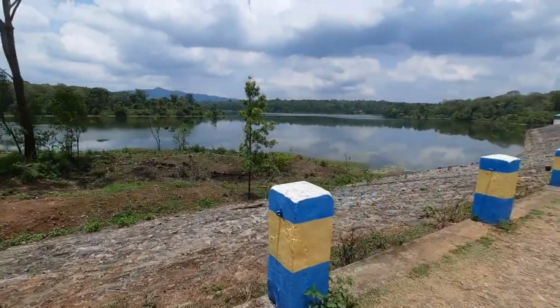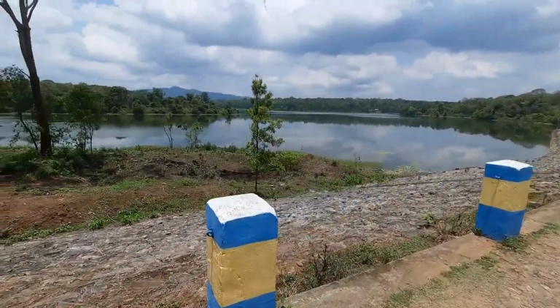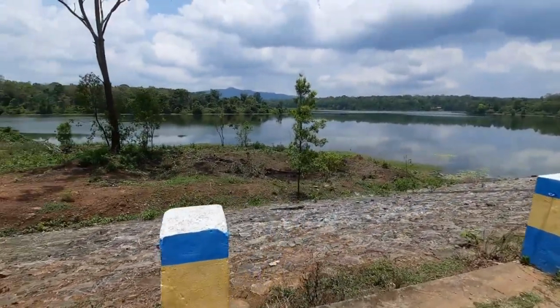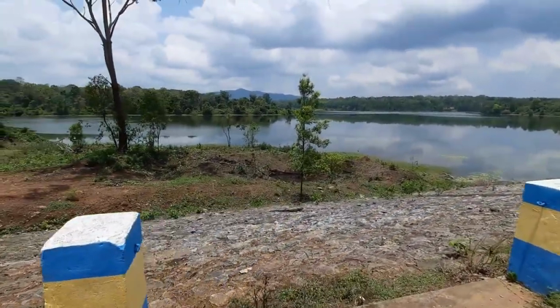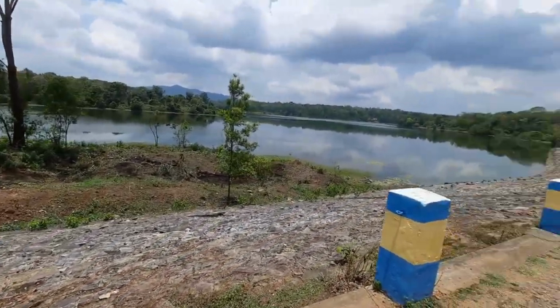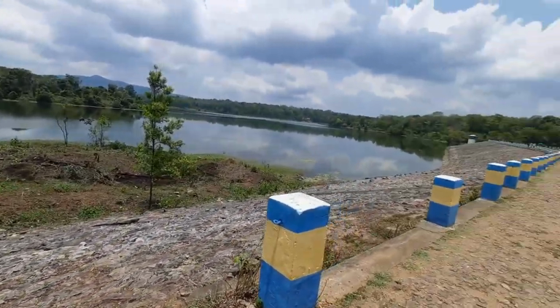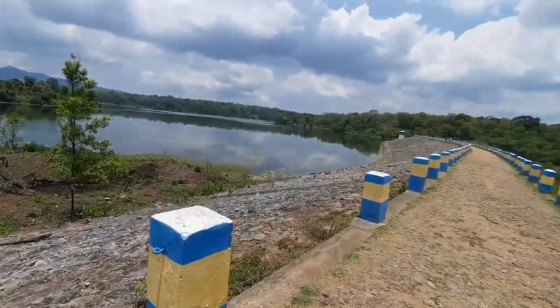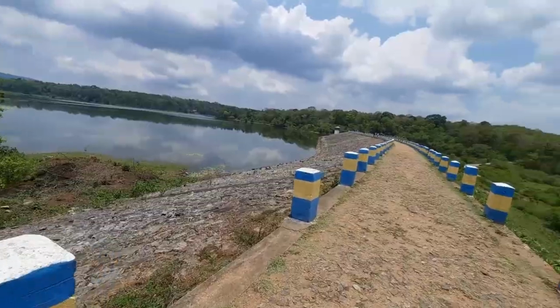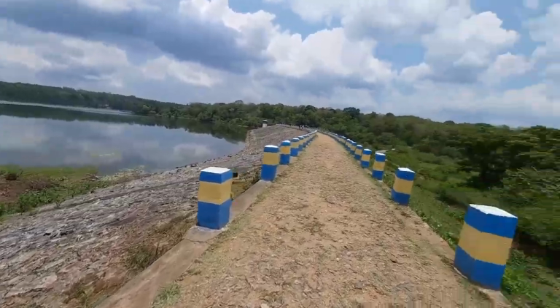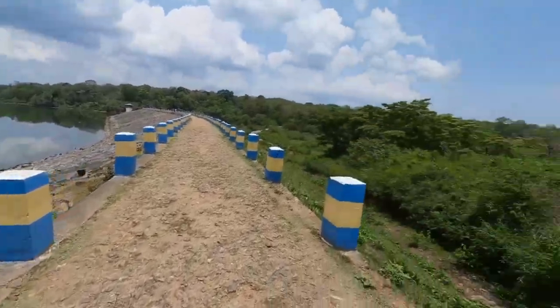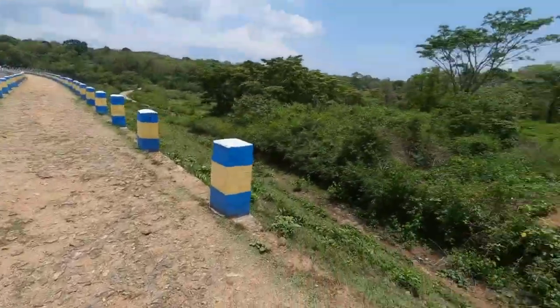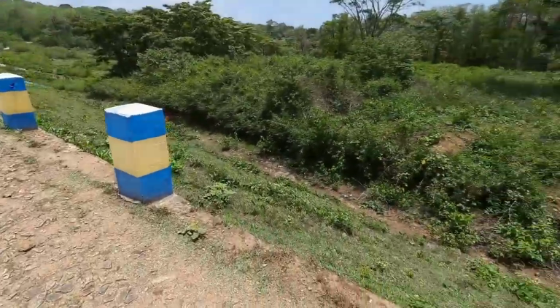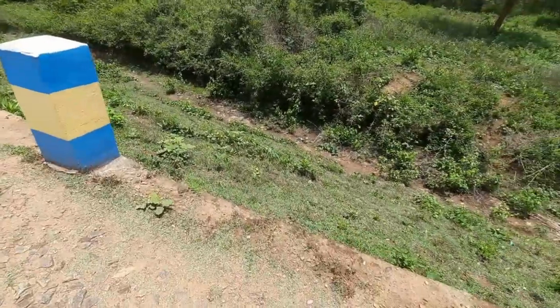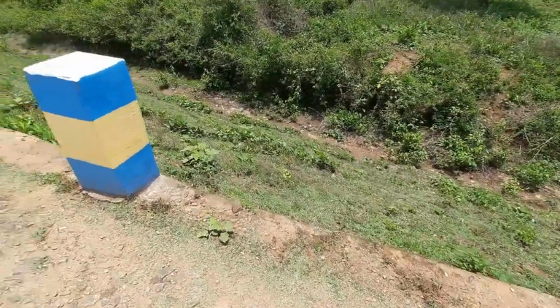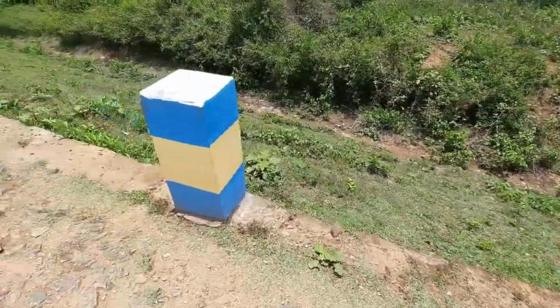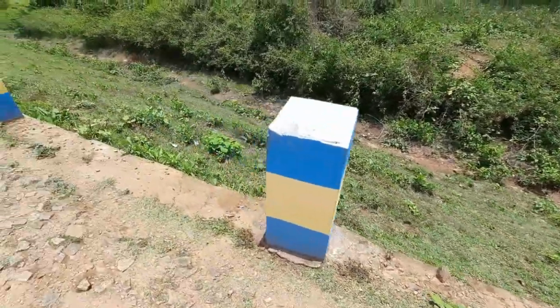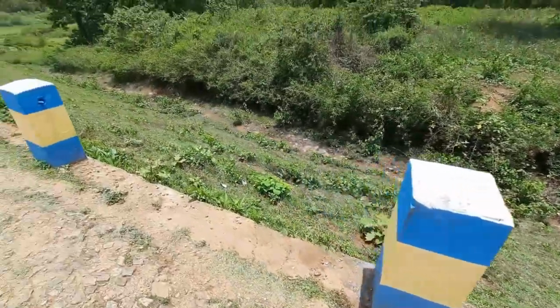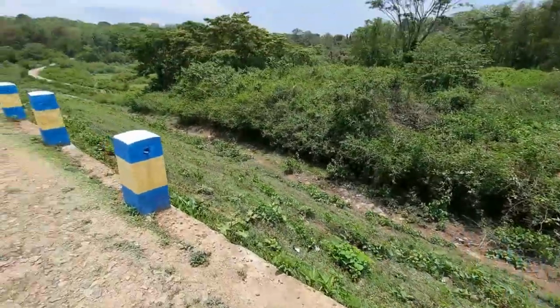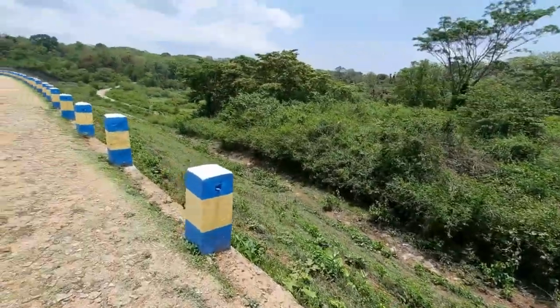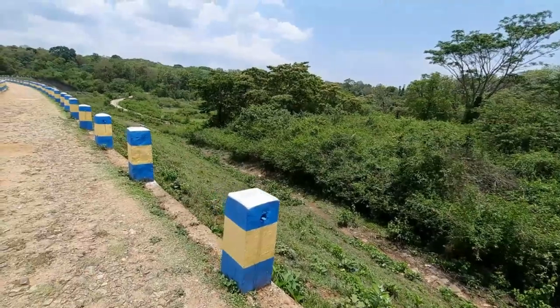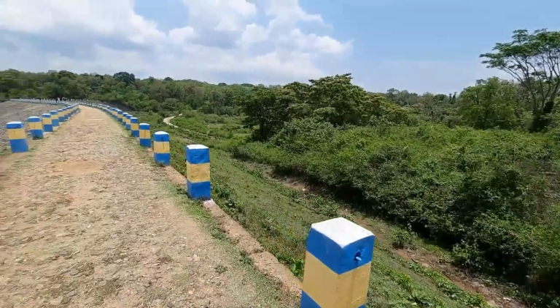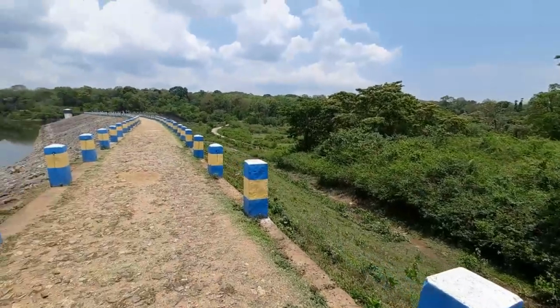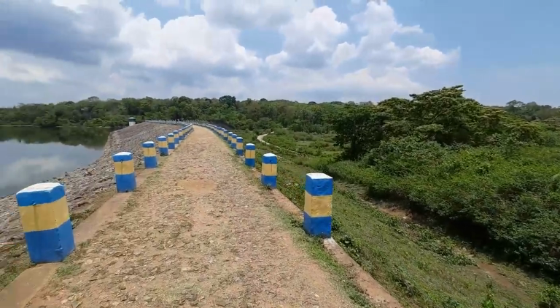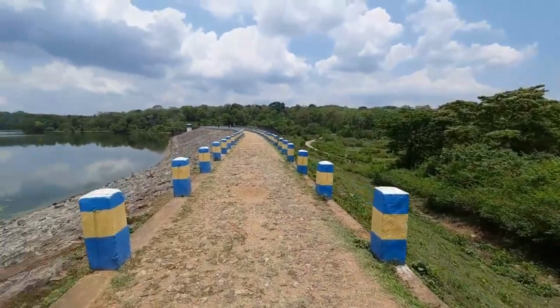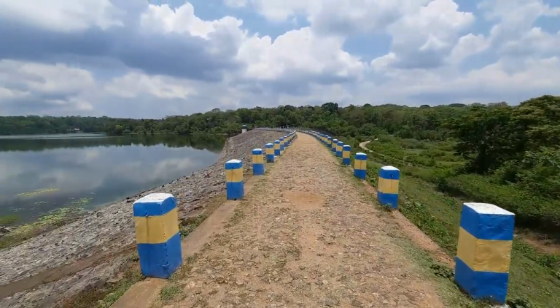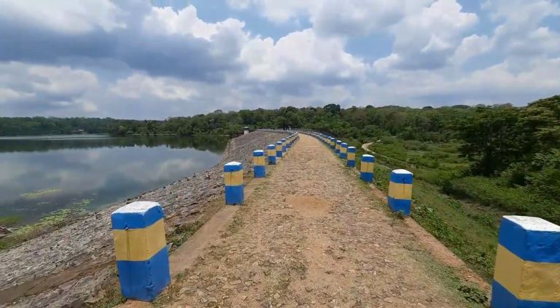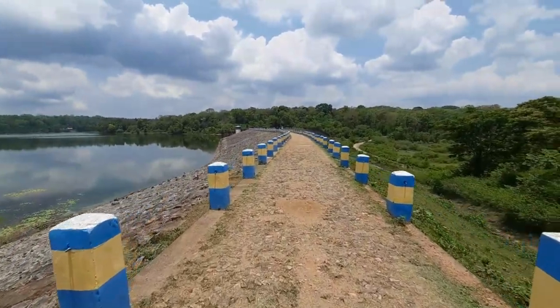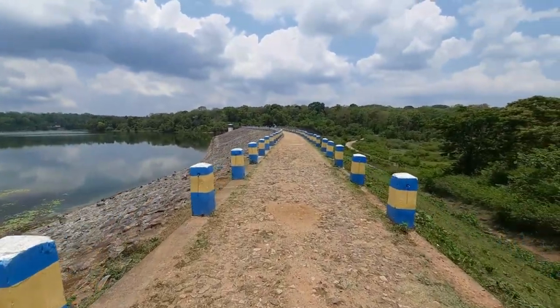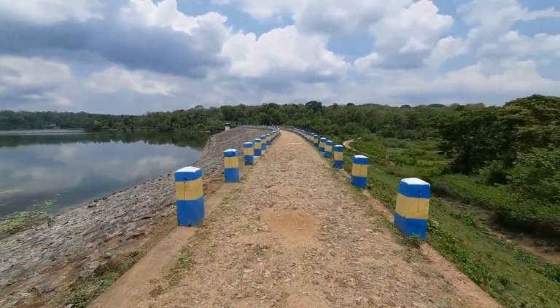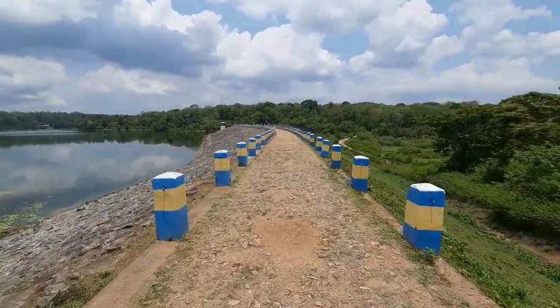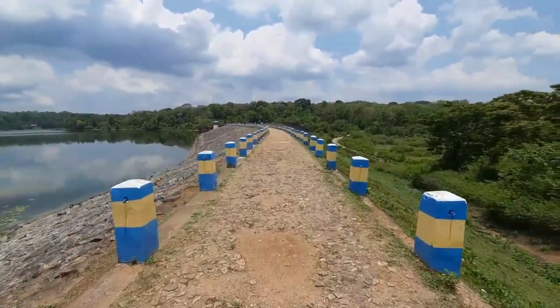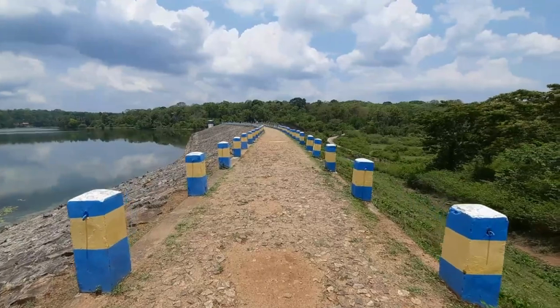This lesser known dam has been active since 1985. The reservoir was built for the purpose of irrigating the nearby villages, and it is used to fulfill the water demands of 865 hectares of land.